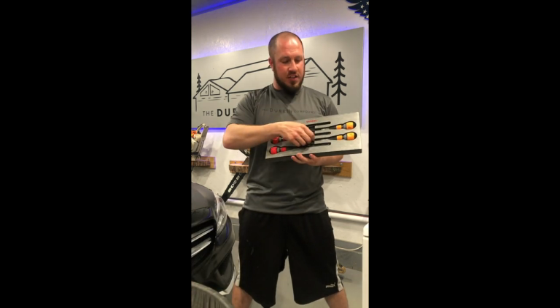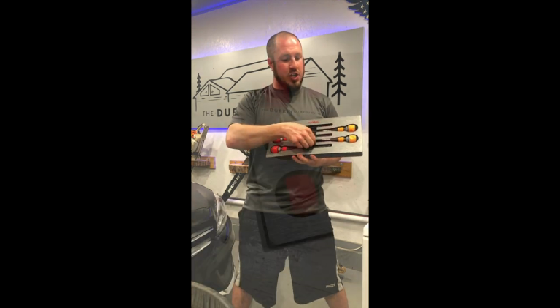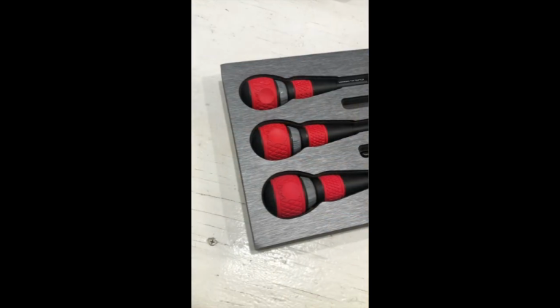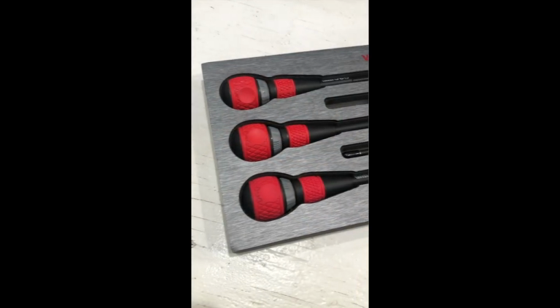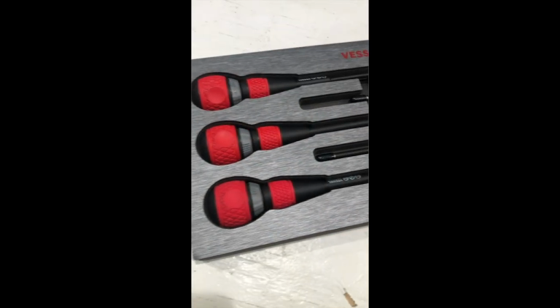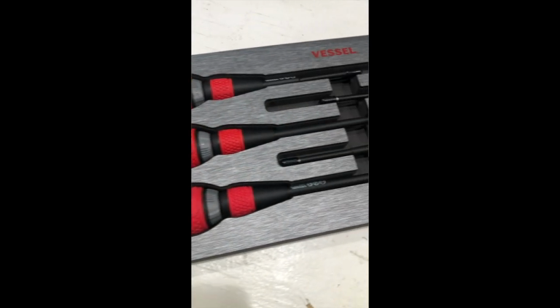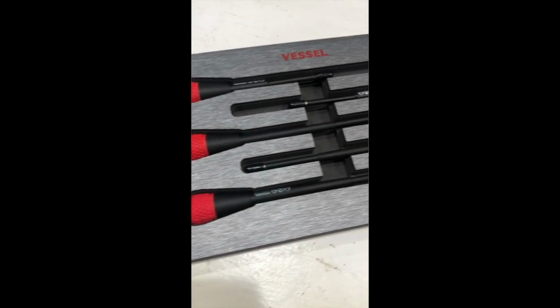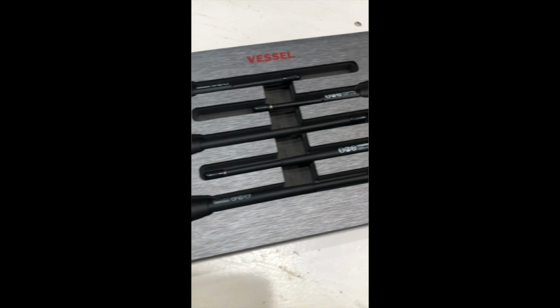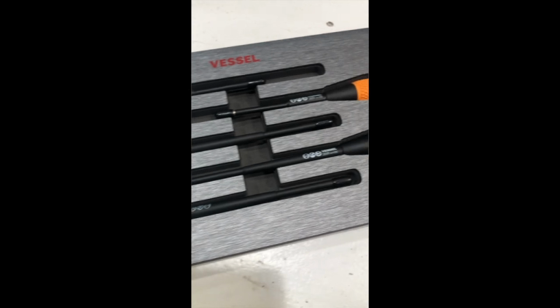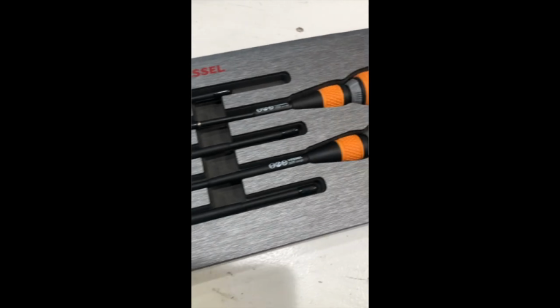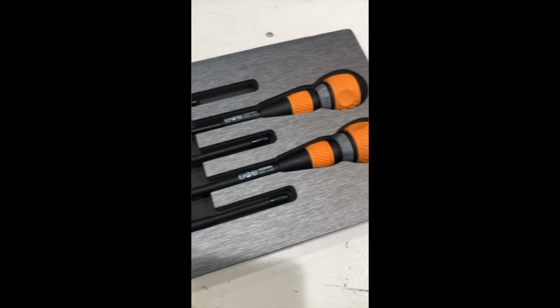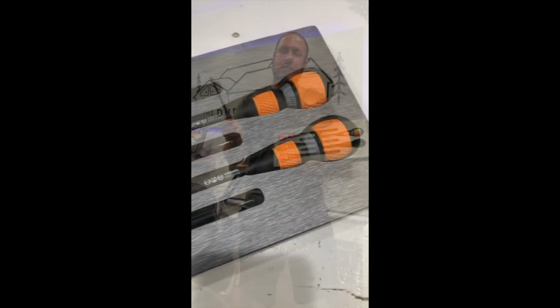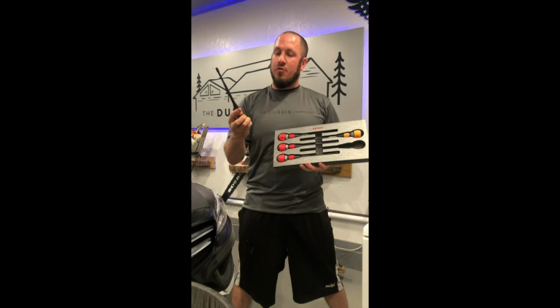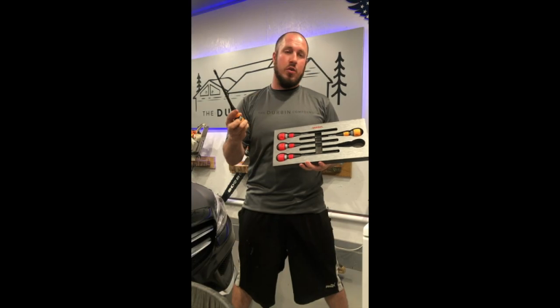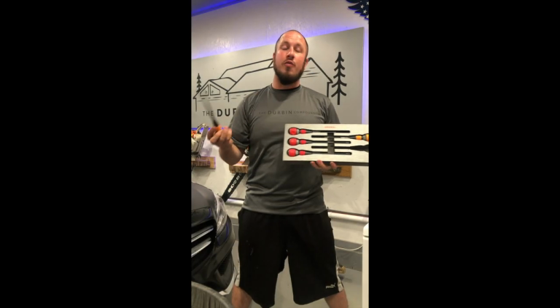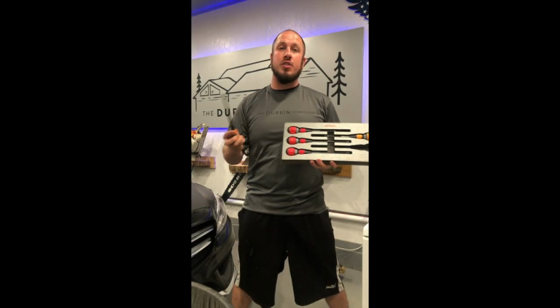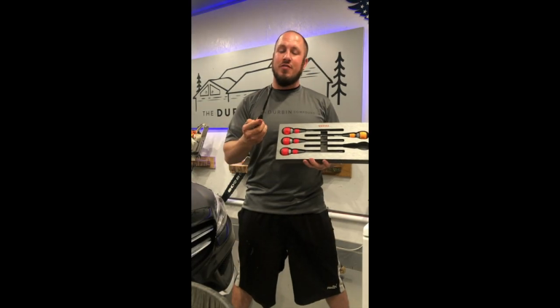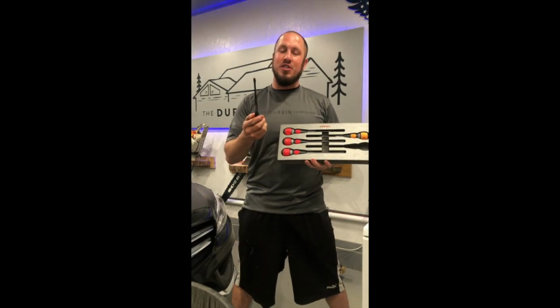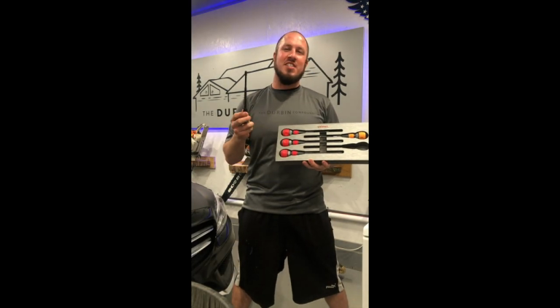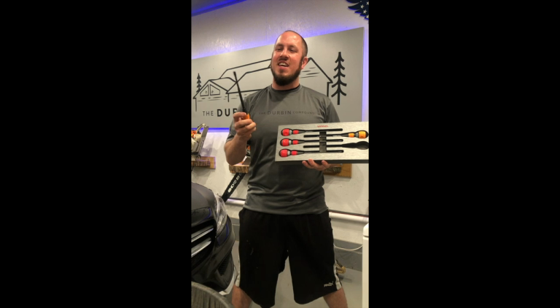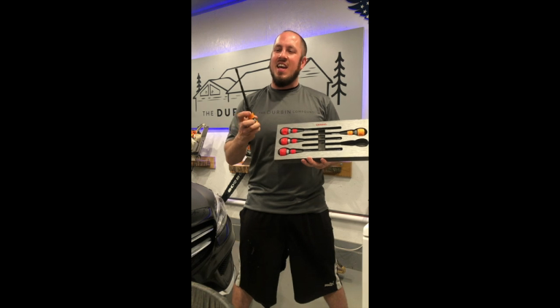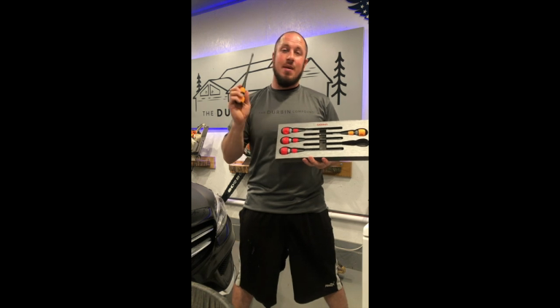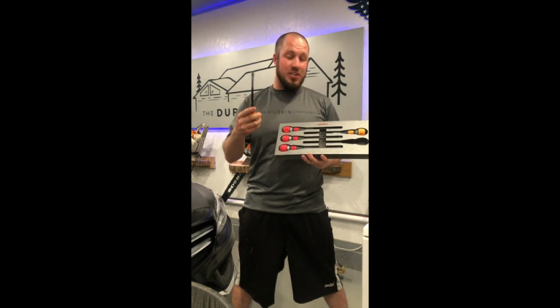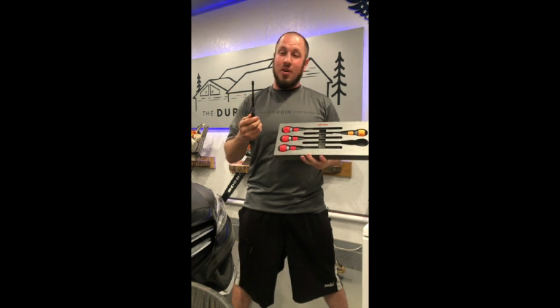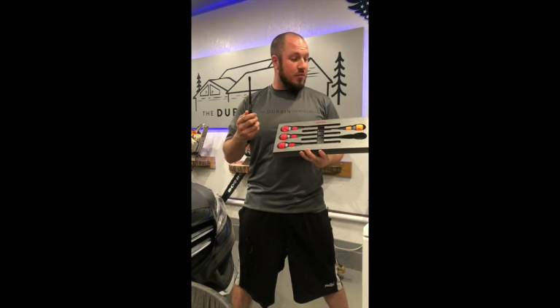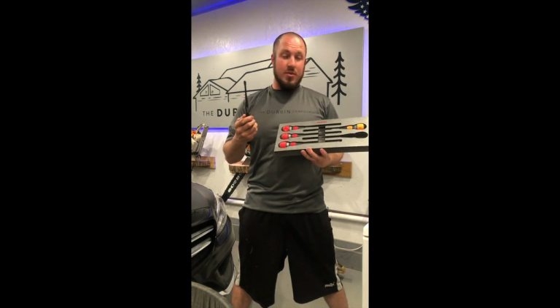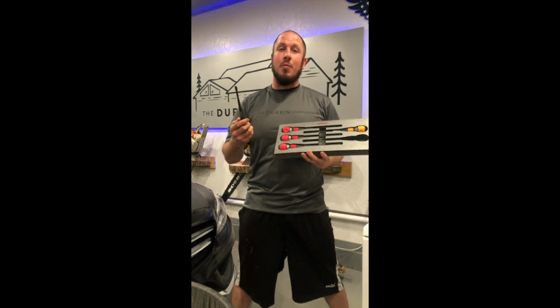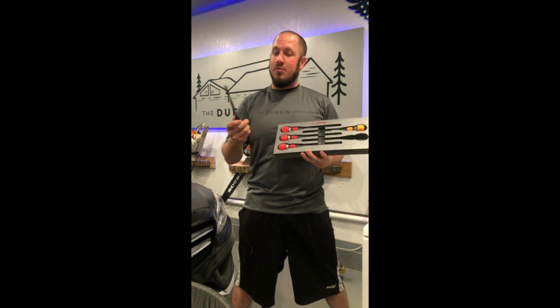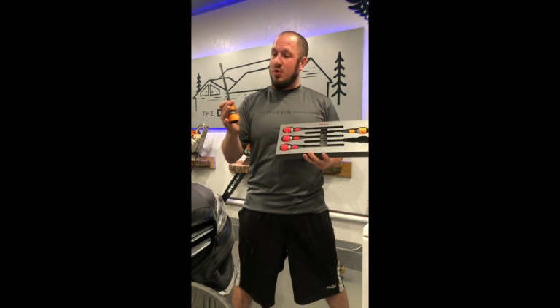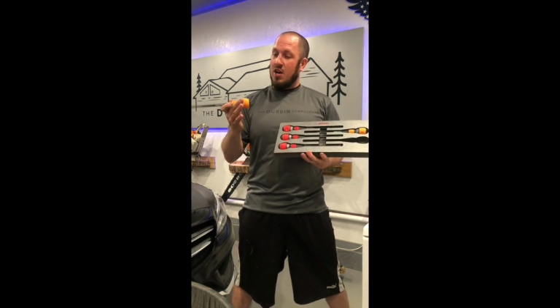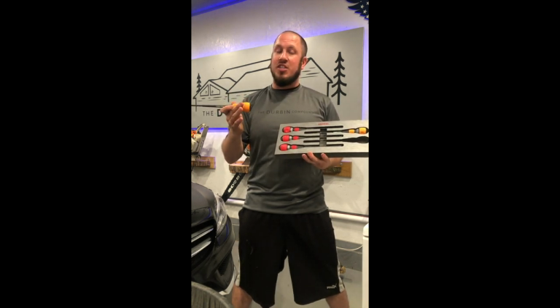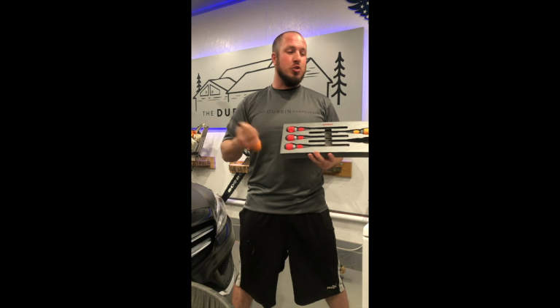These are Japanese made ball grip ratcheting screwdrivers — left and right, reverse, lefty loosey righty tighty. And these are cream of the crop when it comes to ratcheting screwdrivers.